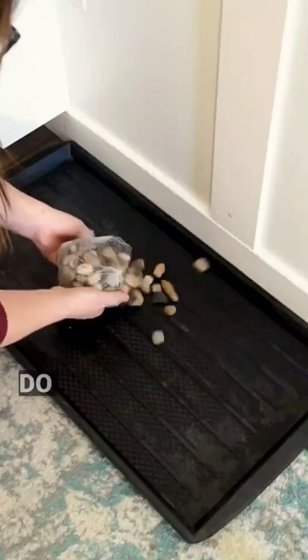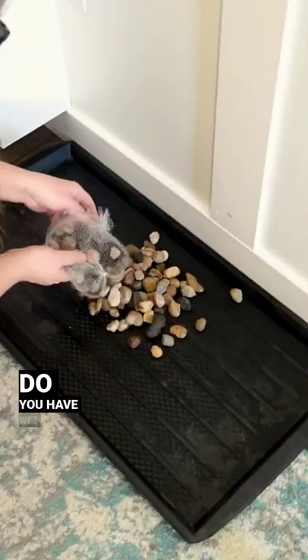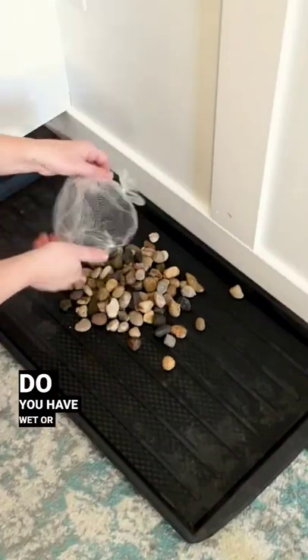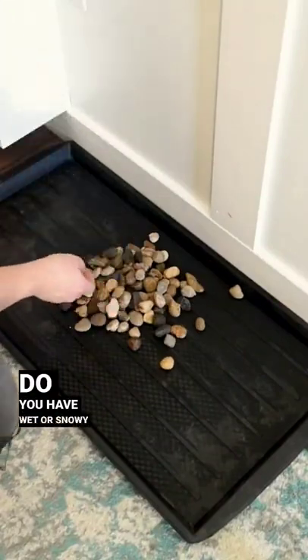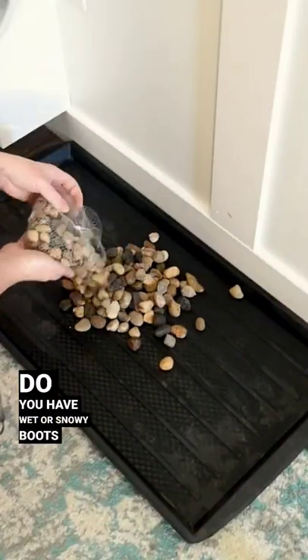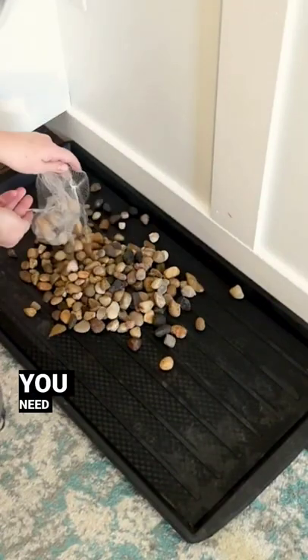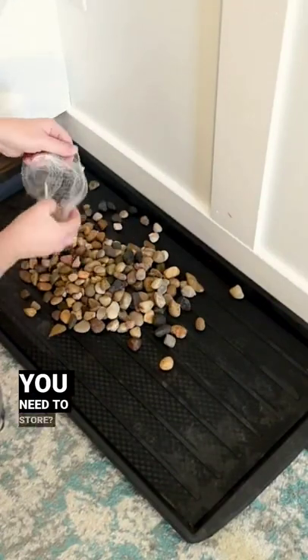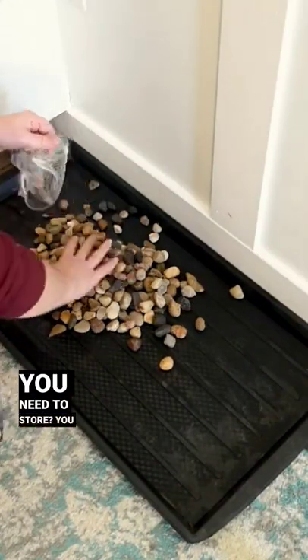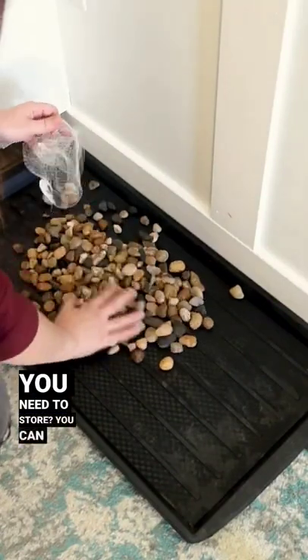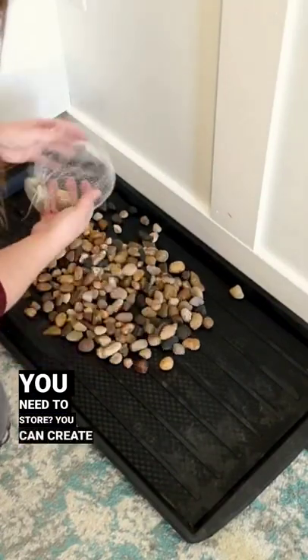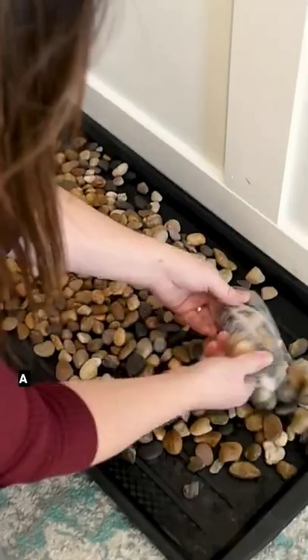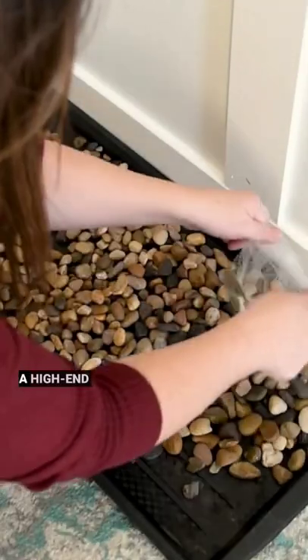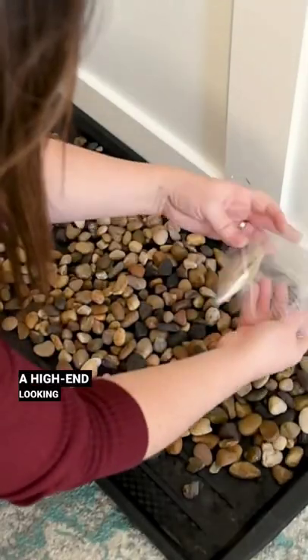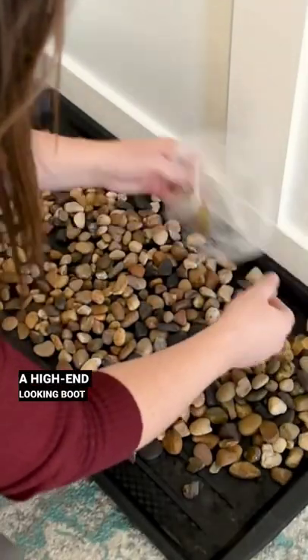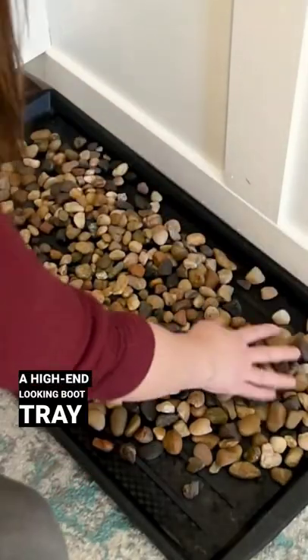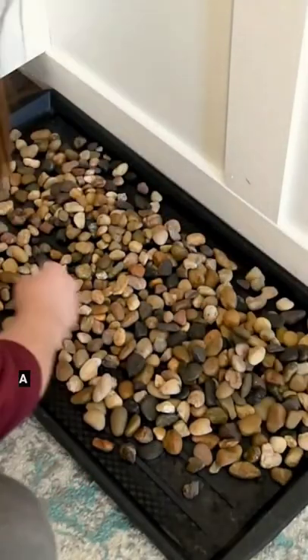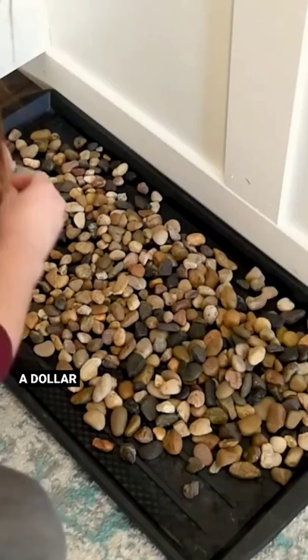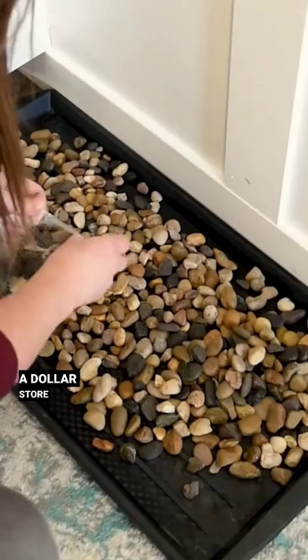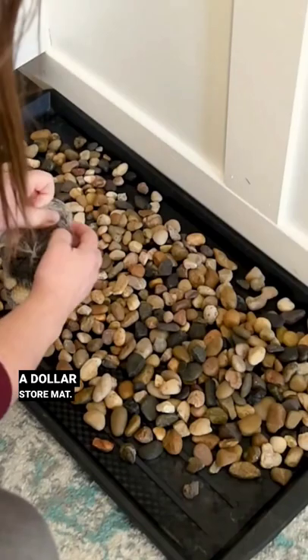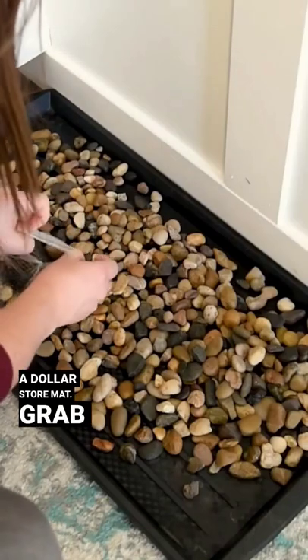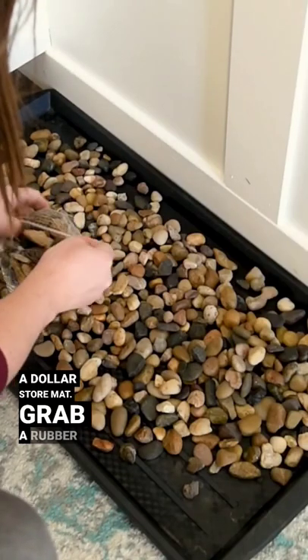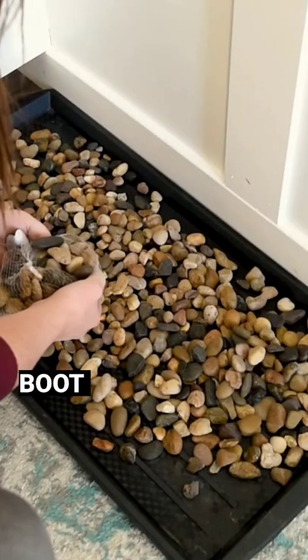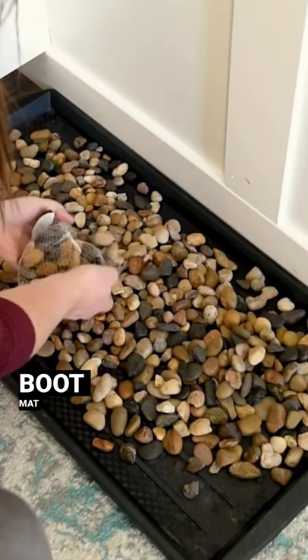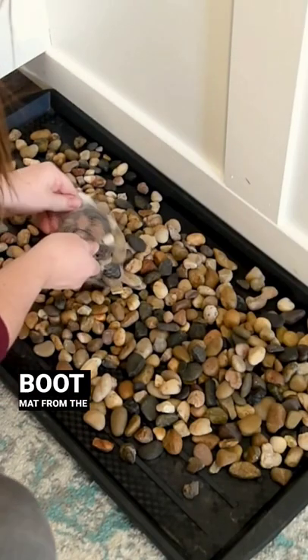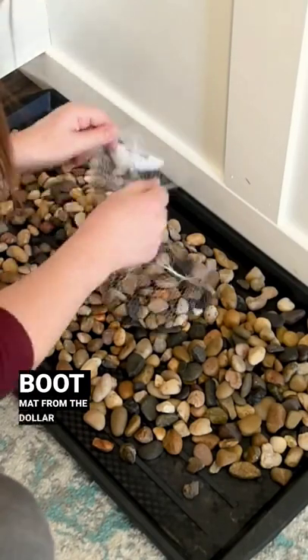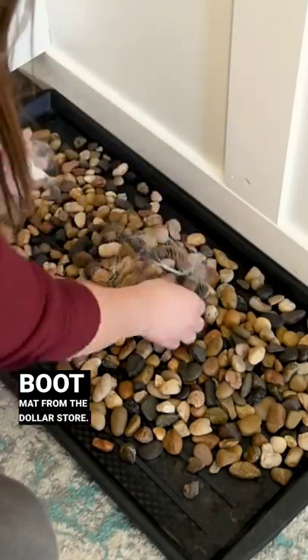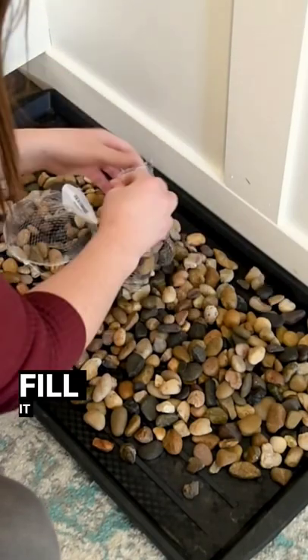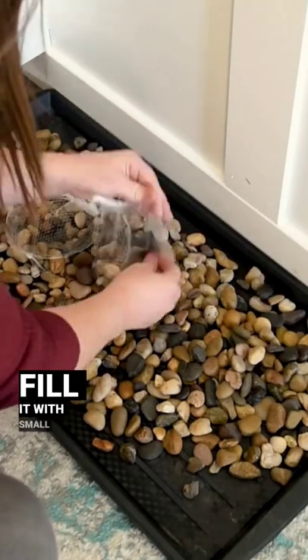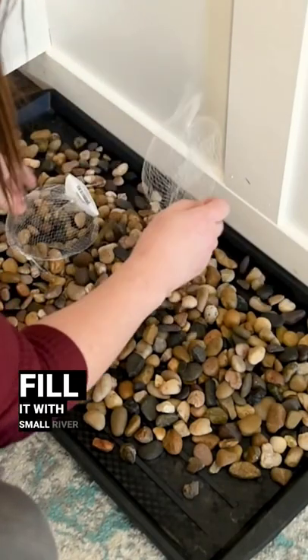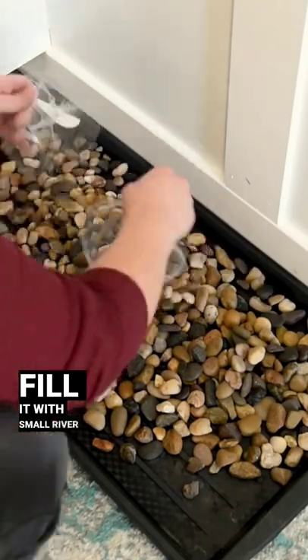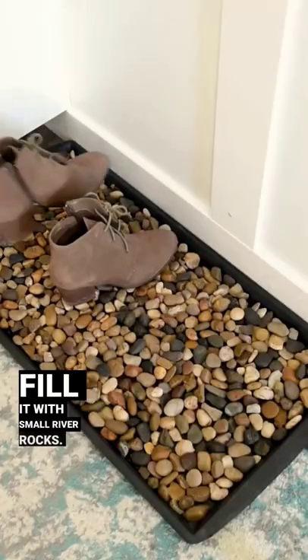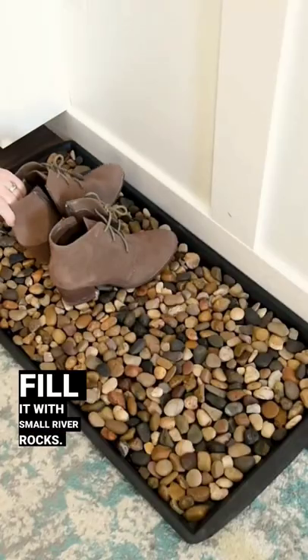Do you have wet or snowy boots you need to store? You can create a high-end looking boot tray from a dollar store mat. Grab a rubber boot mat from the dollar store and fill it with small river rocks.